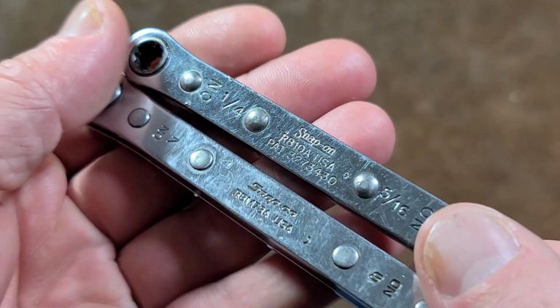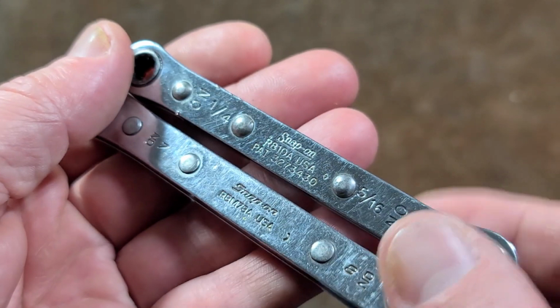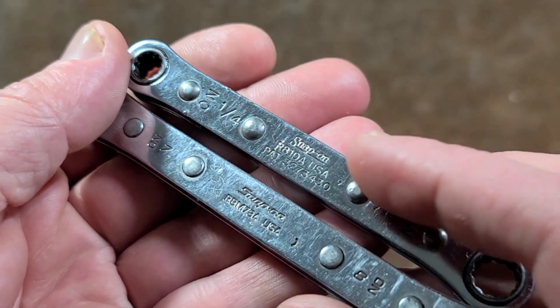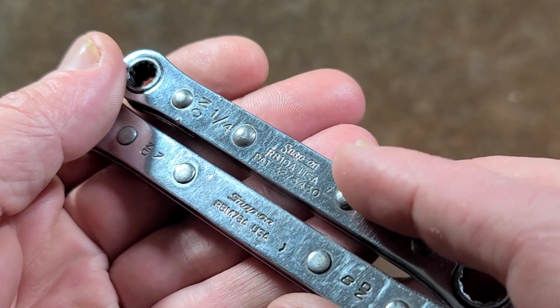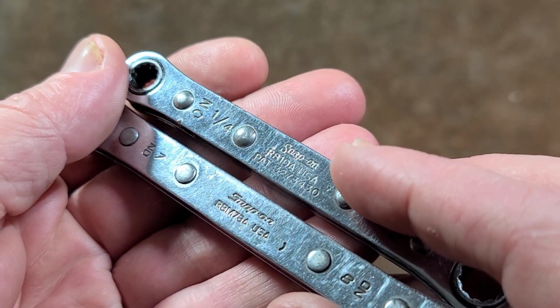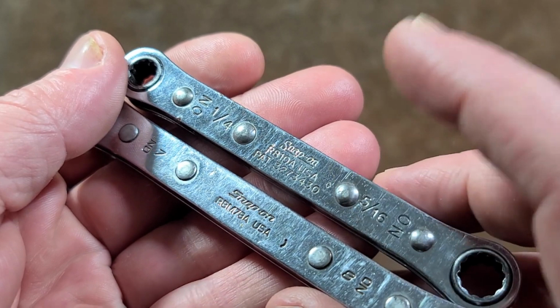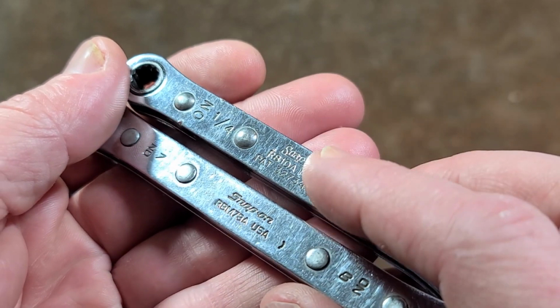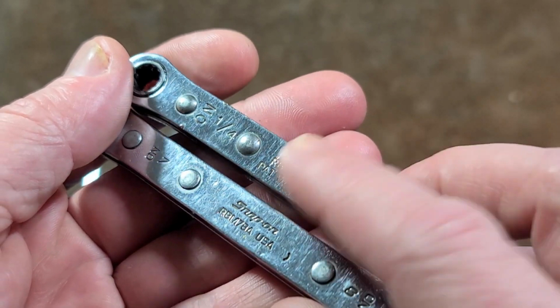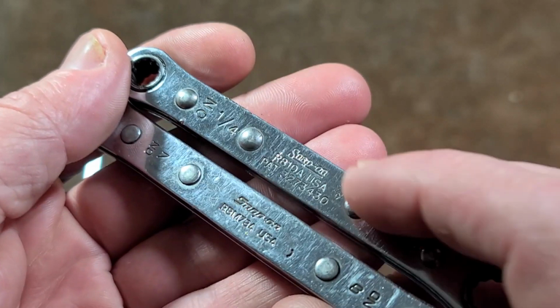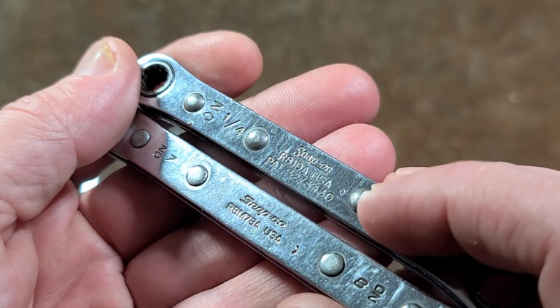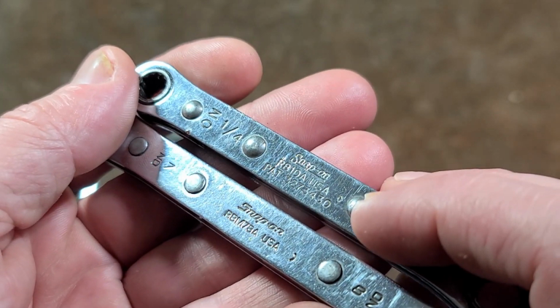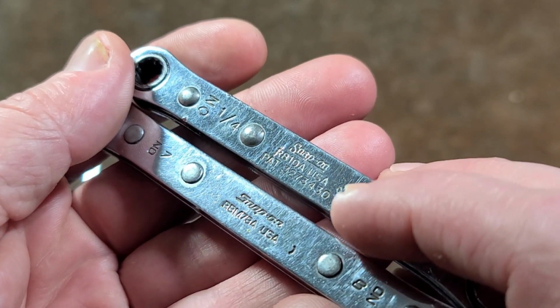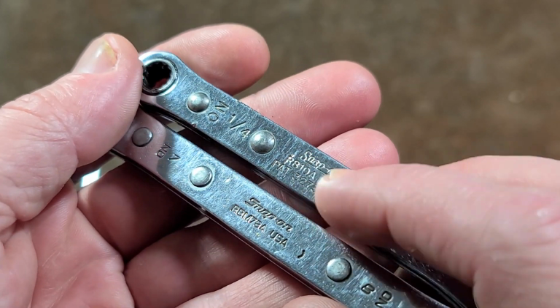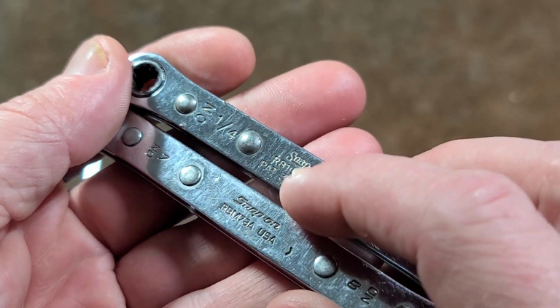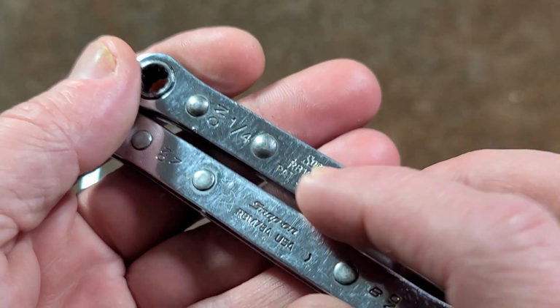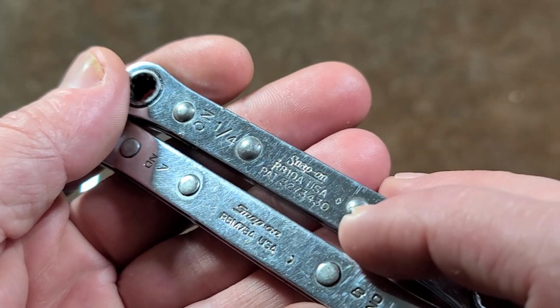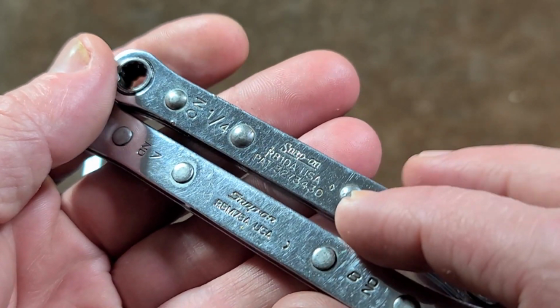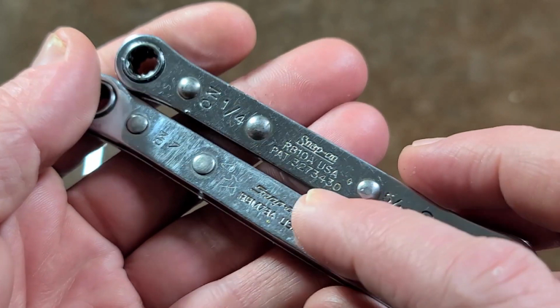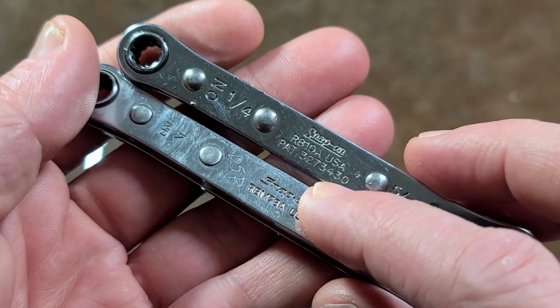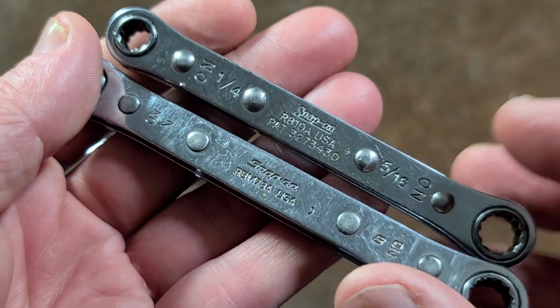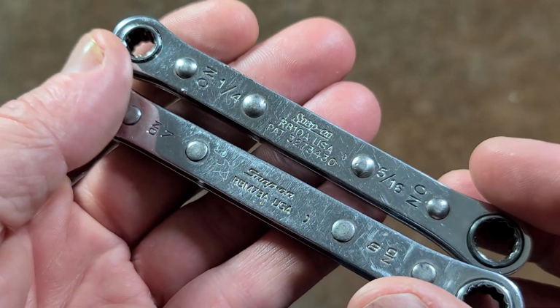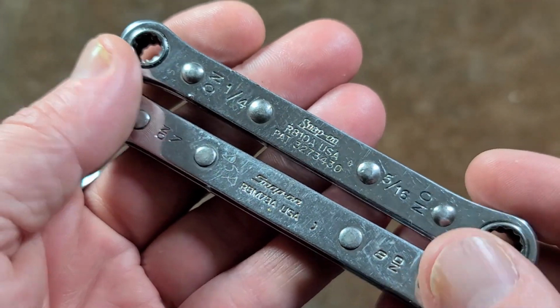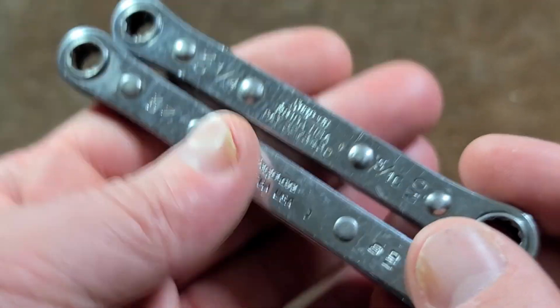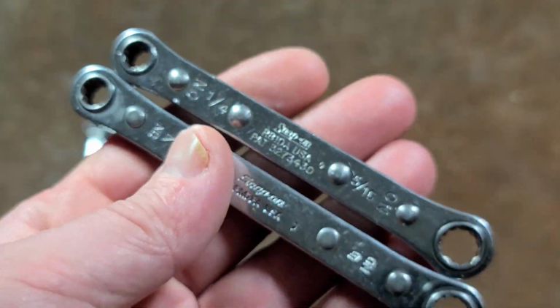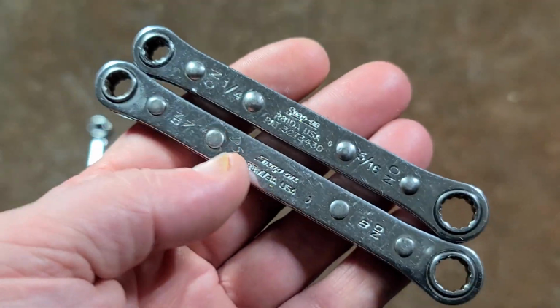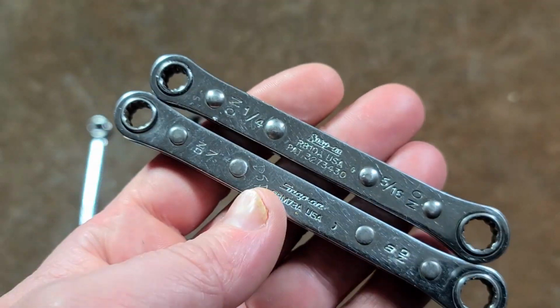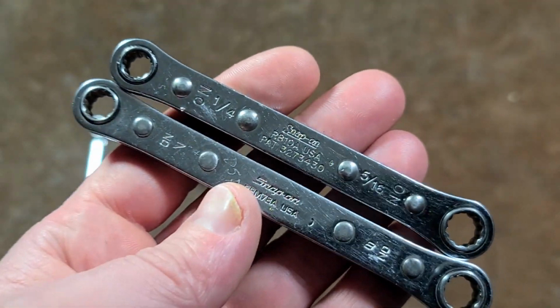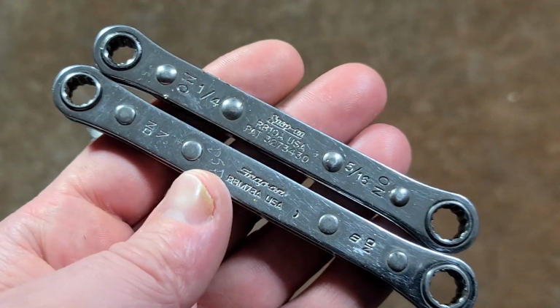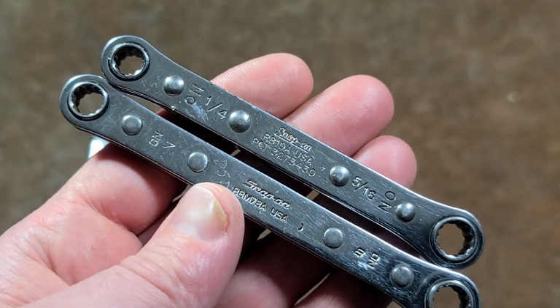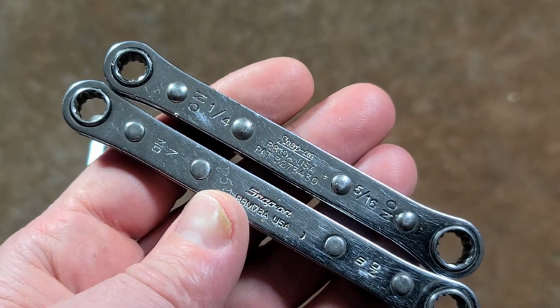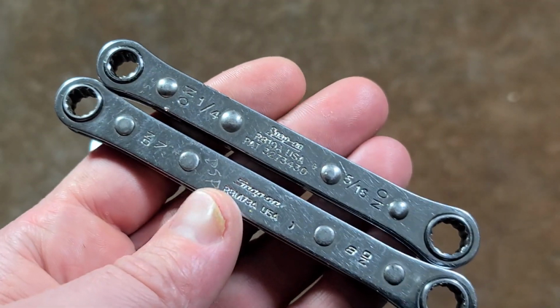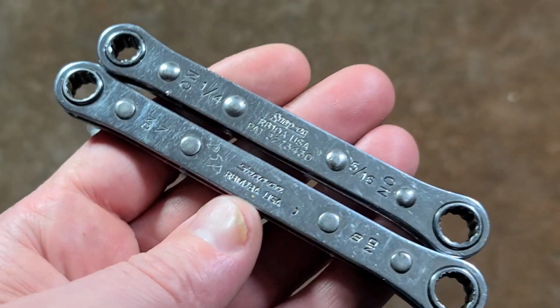One other thing is I'm able to compare both the older one with the old-school font with one of the newer ones. Found these at Habitat for Humanity — you never know what shows up in one of those.